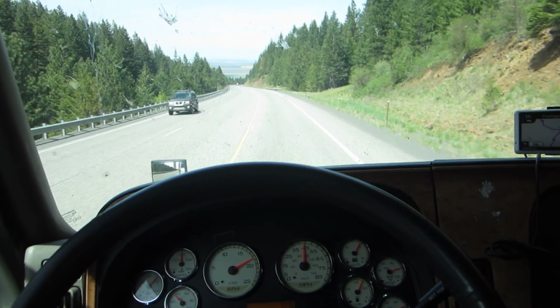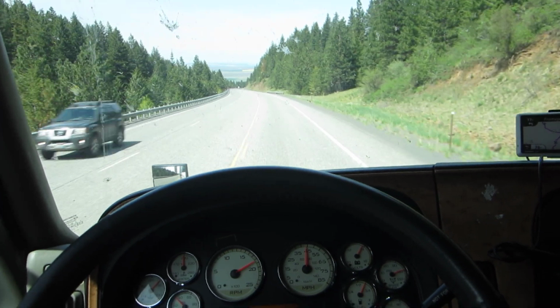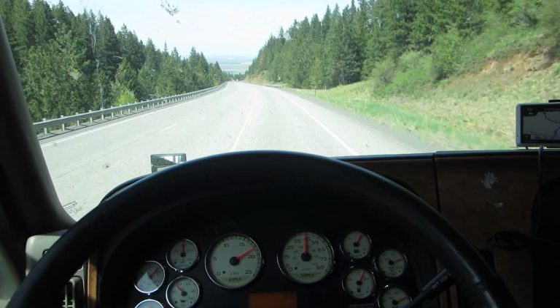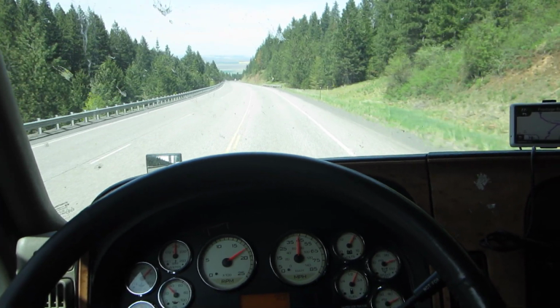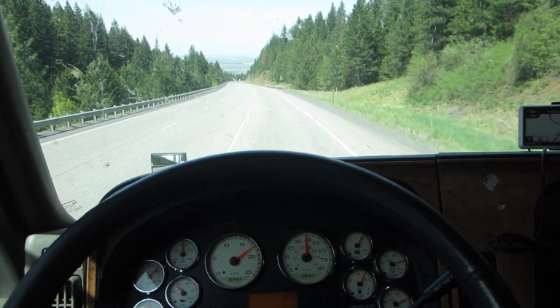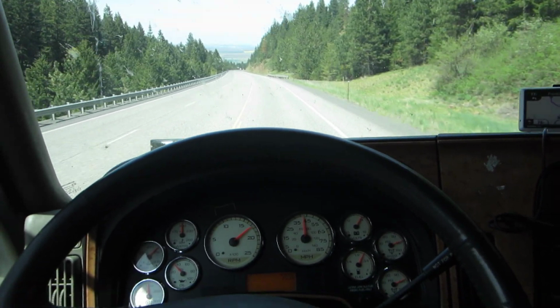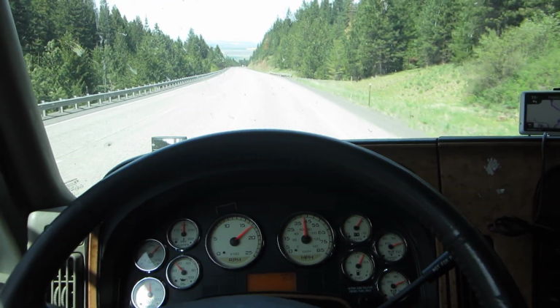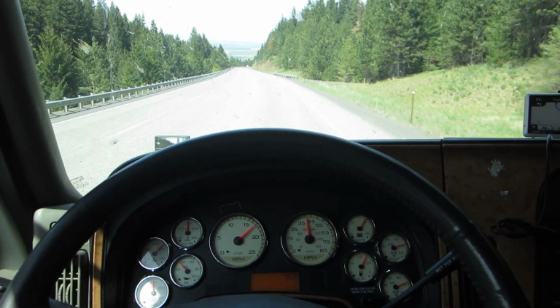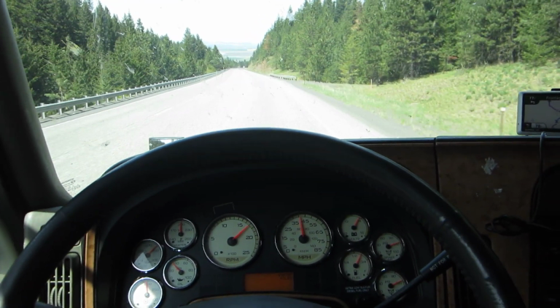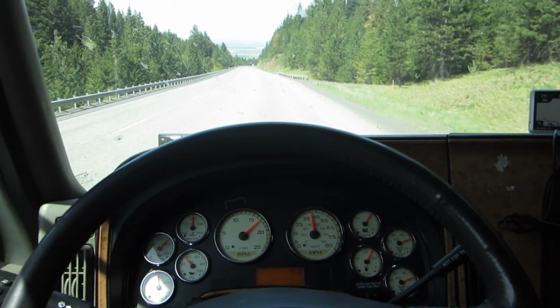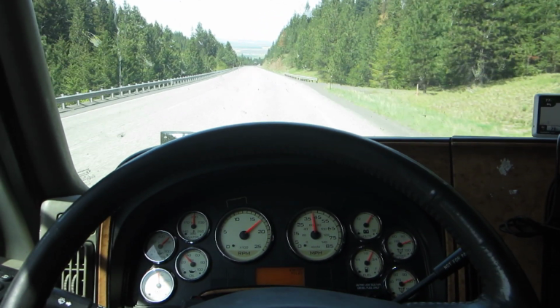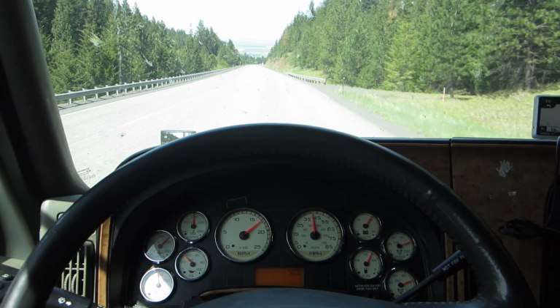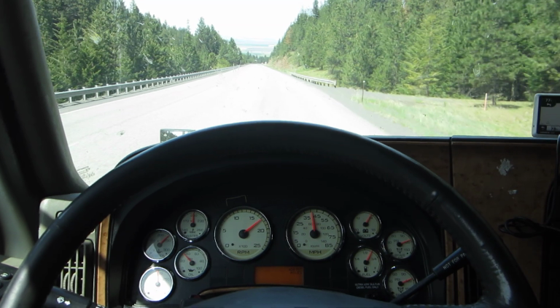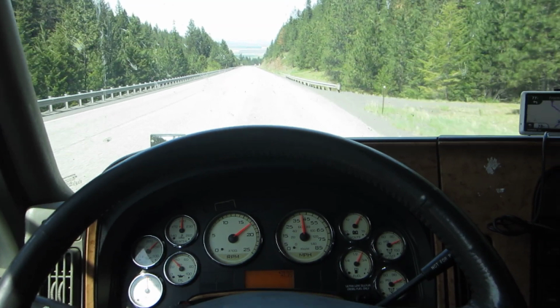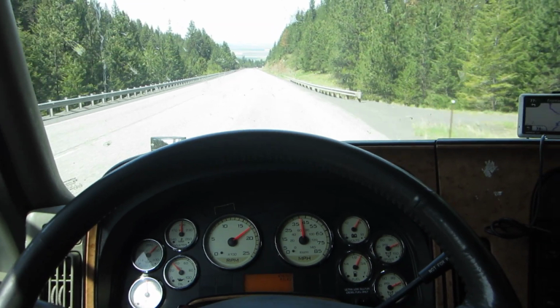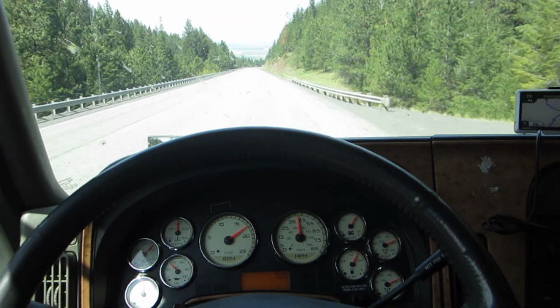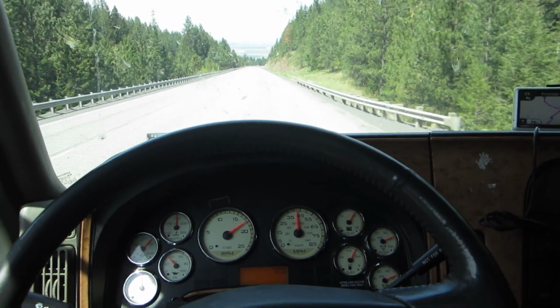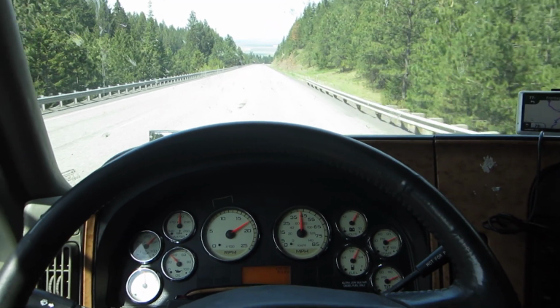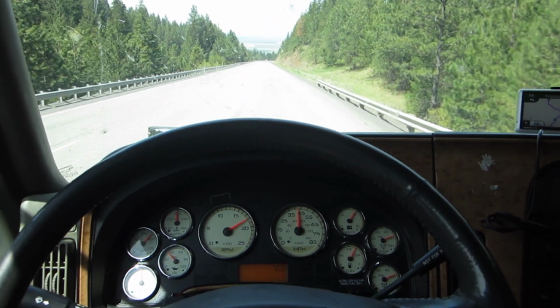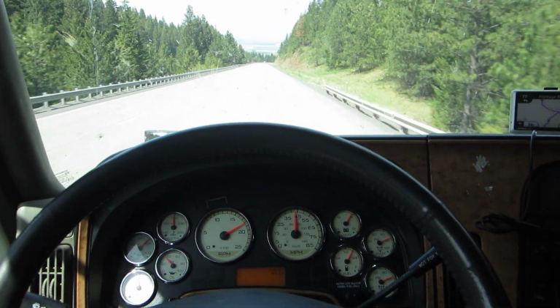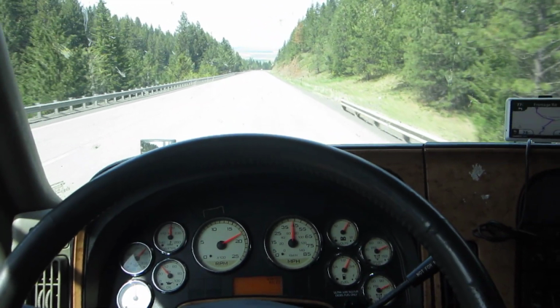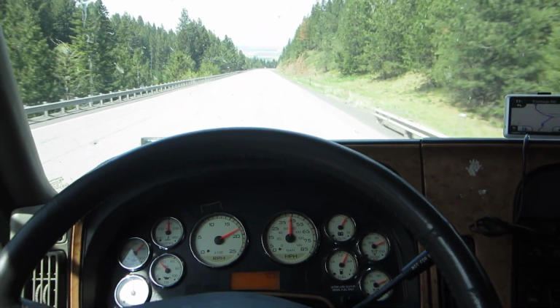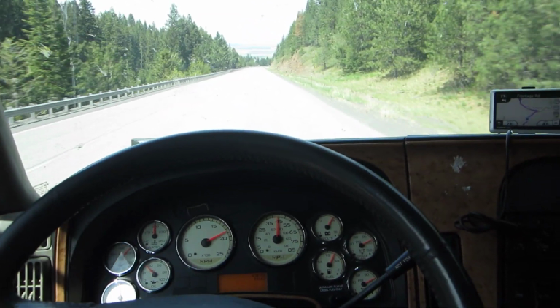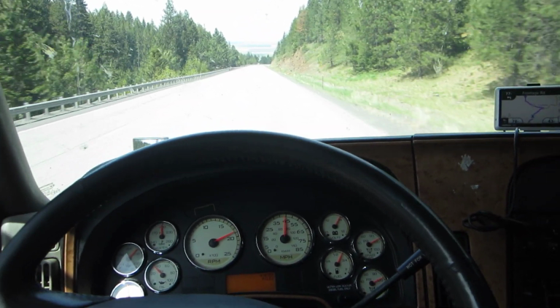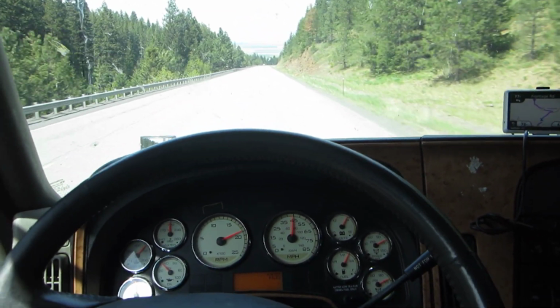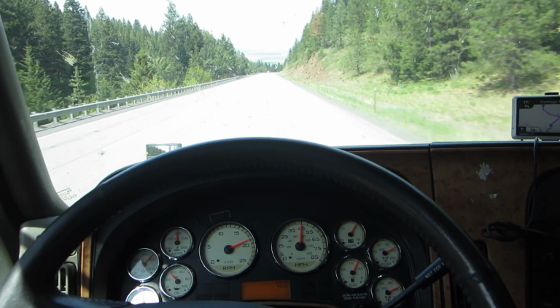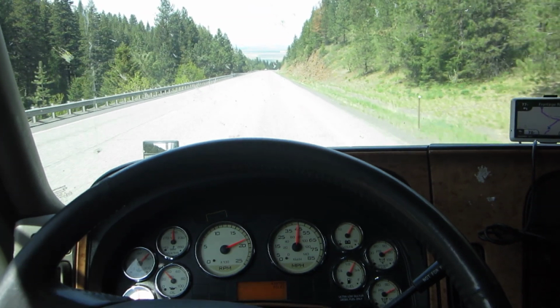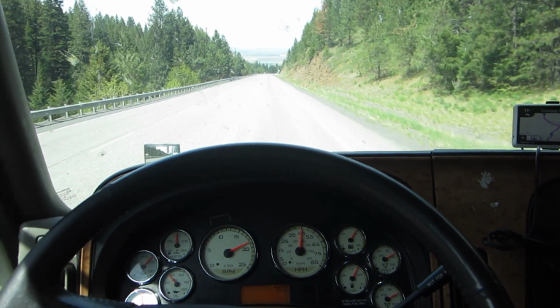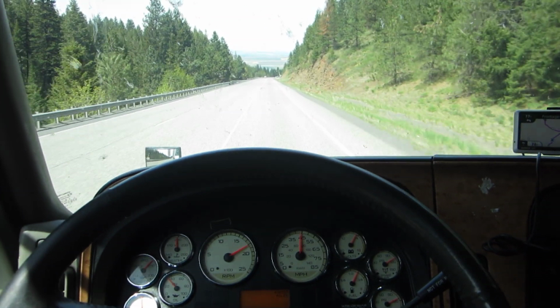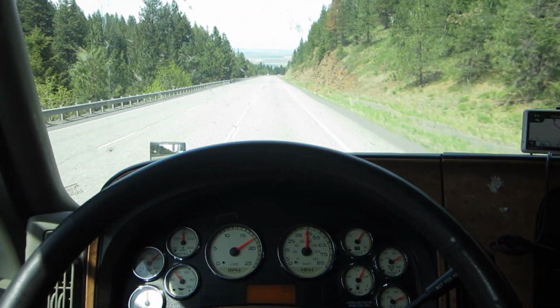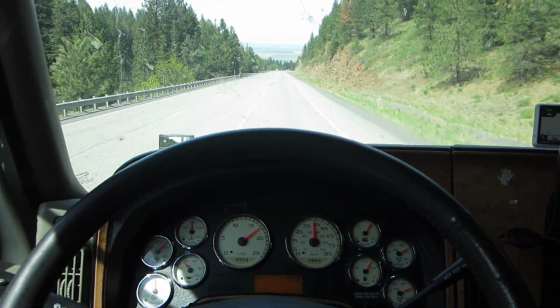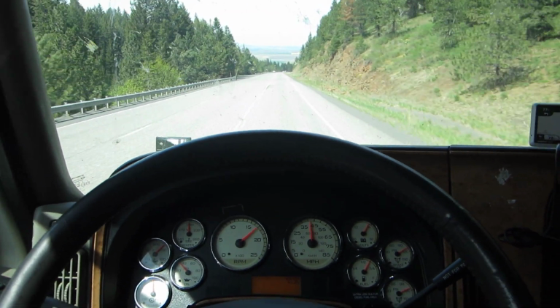I'm in a lower gear, so the engine RPMs are running between 1800, and when I snub it down, it runs back down to 1600.